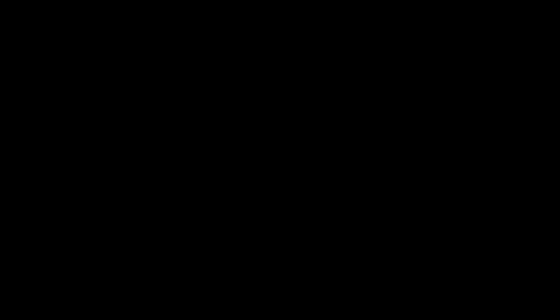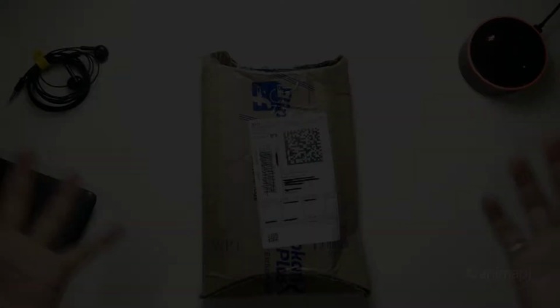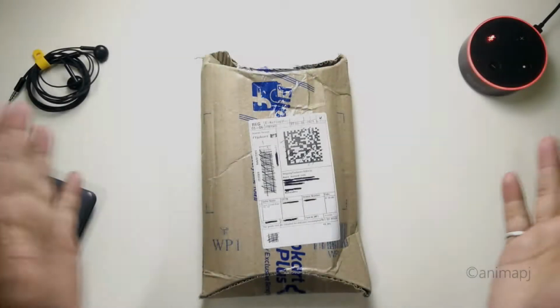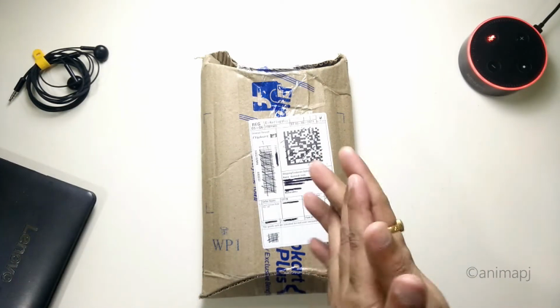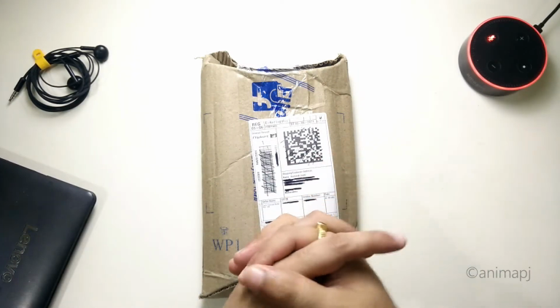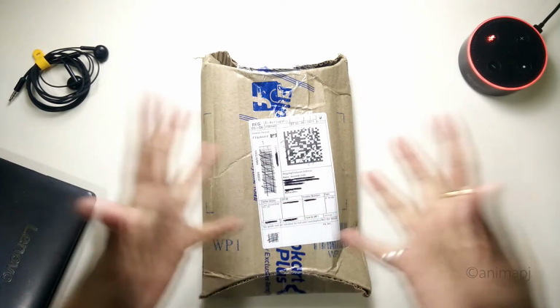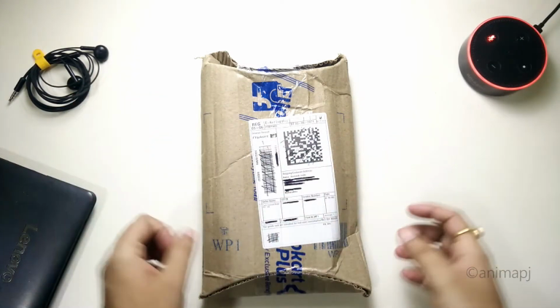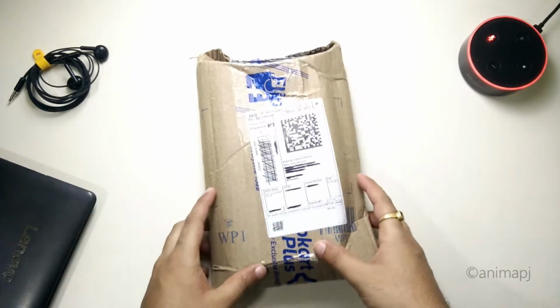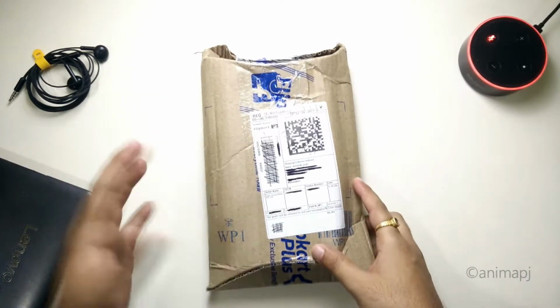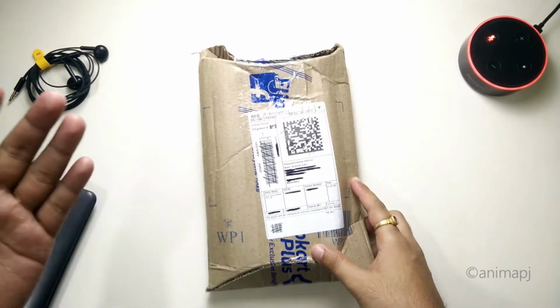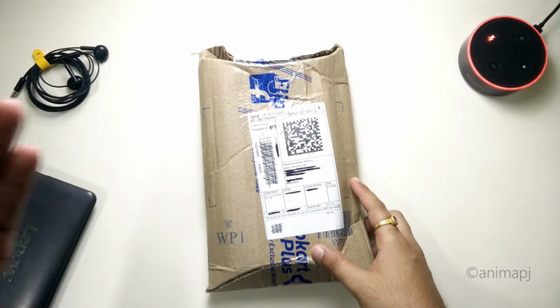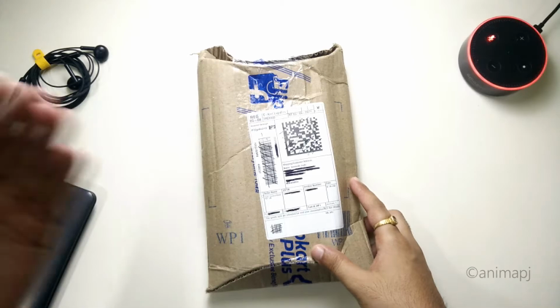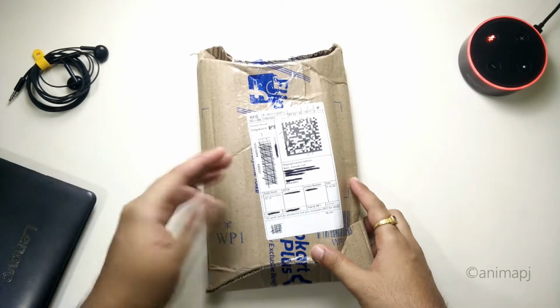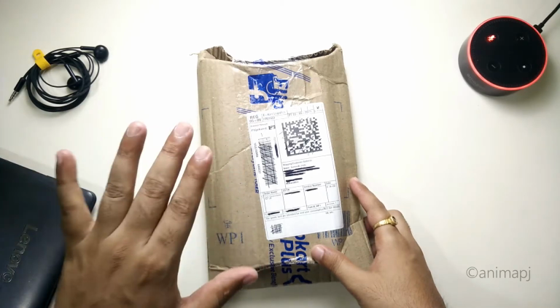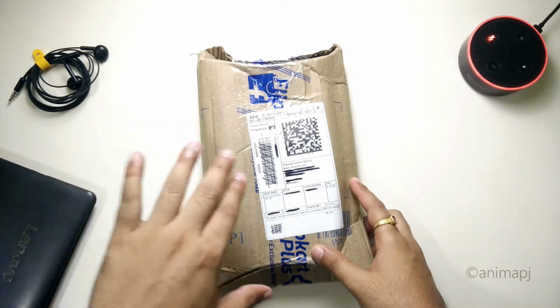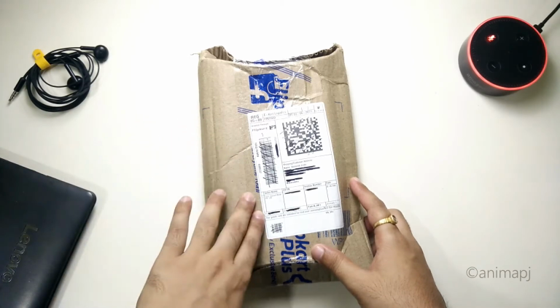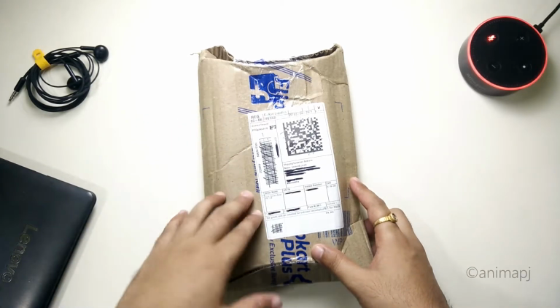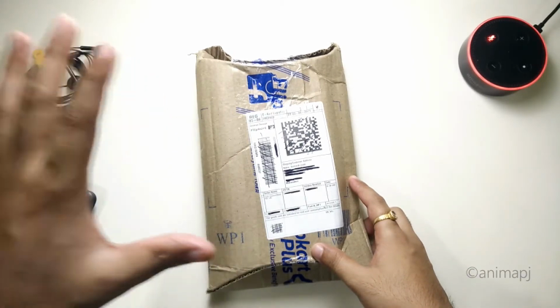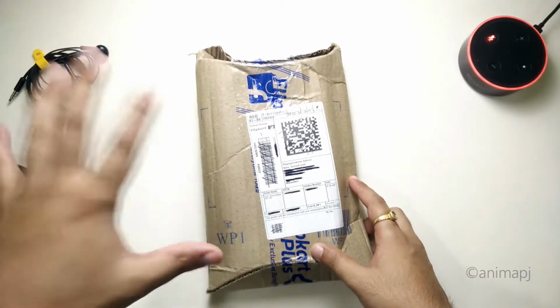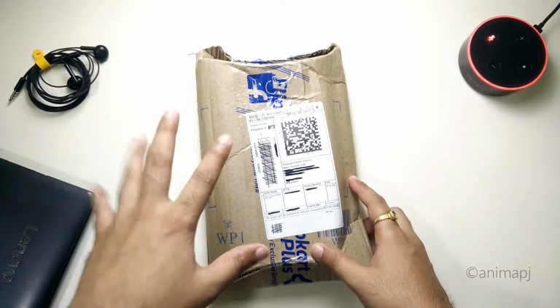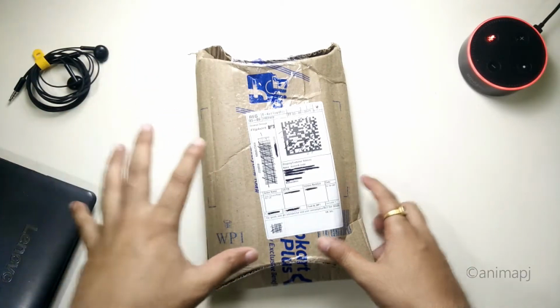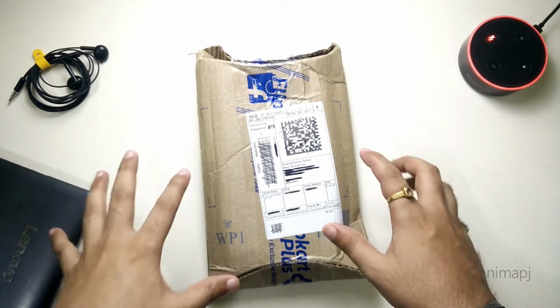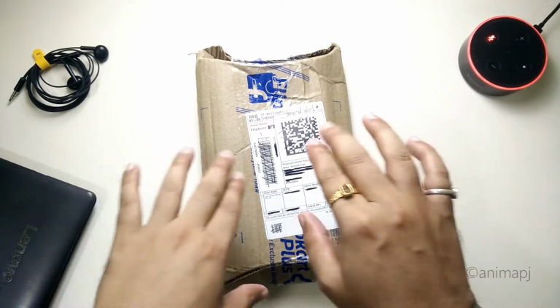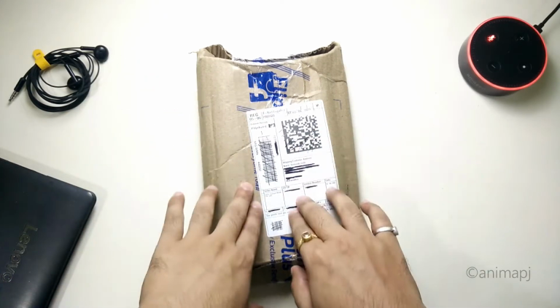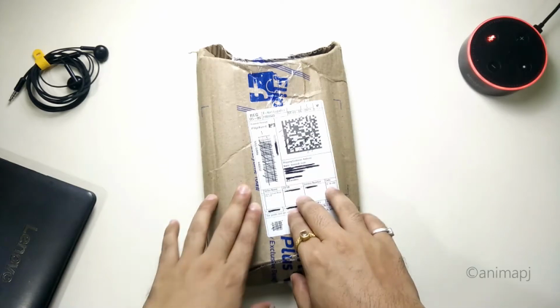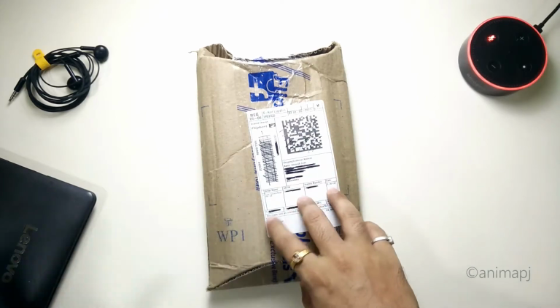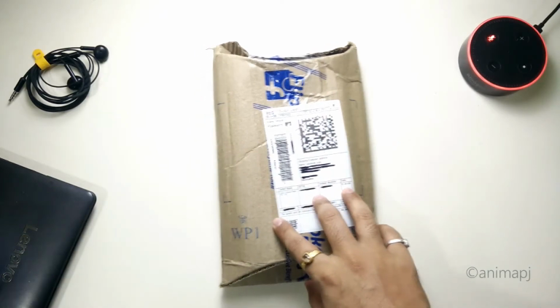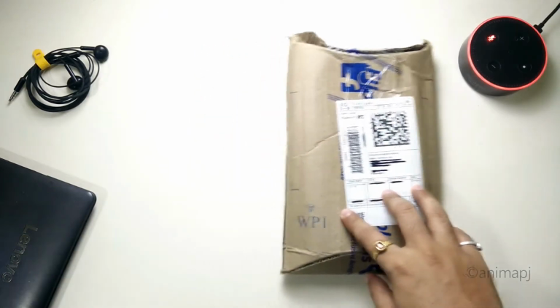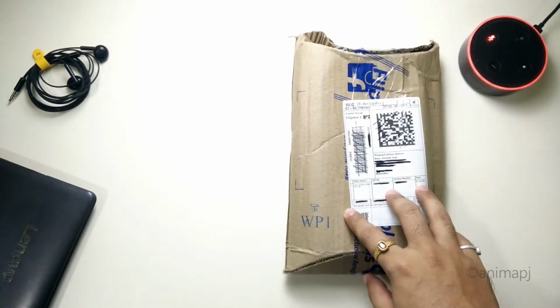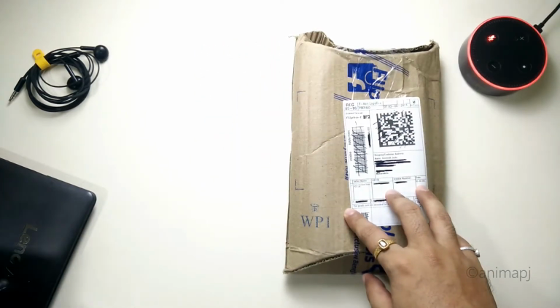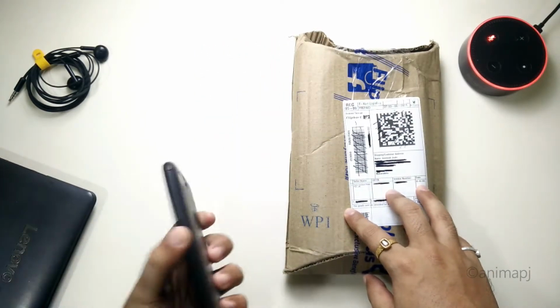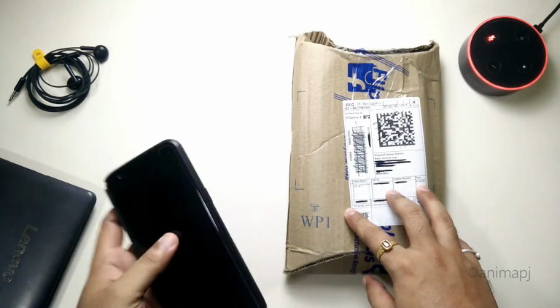Hey guys, this is TechRacer and today in this video we're gonna unbox this VOOC charge cable from Realme. First of all, let me tell you the reason why I bought this cable — I'm having a OnePlus device.